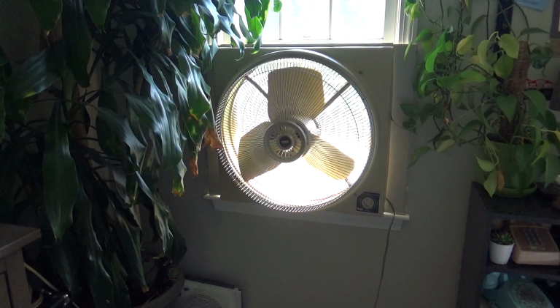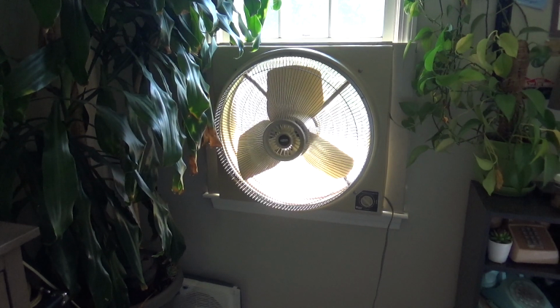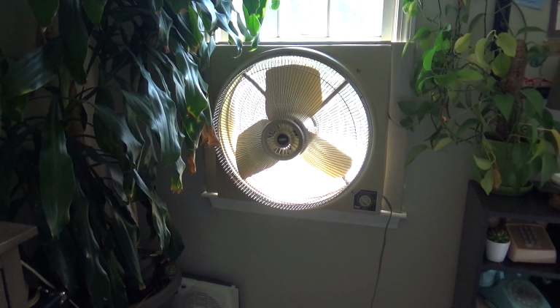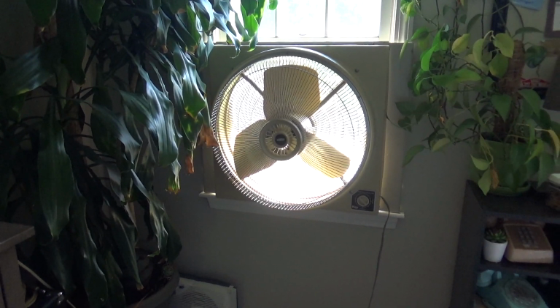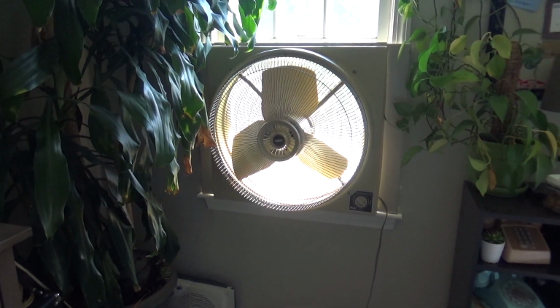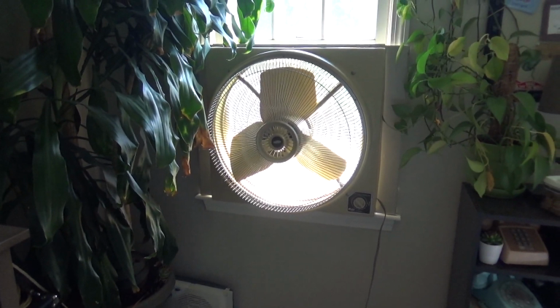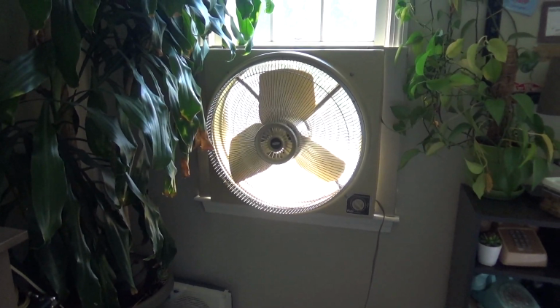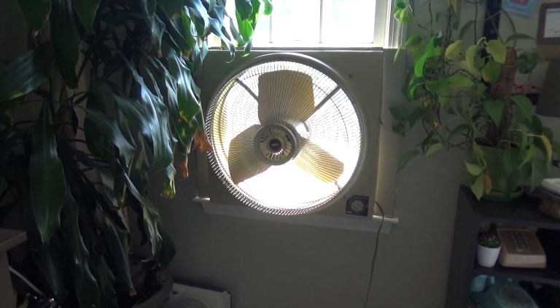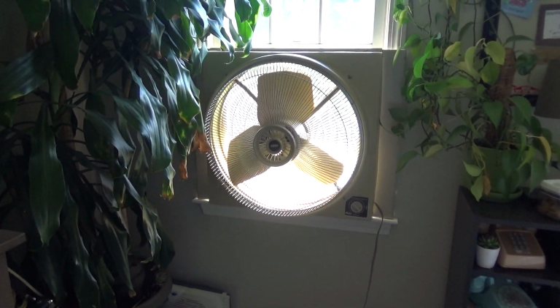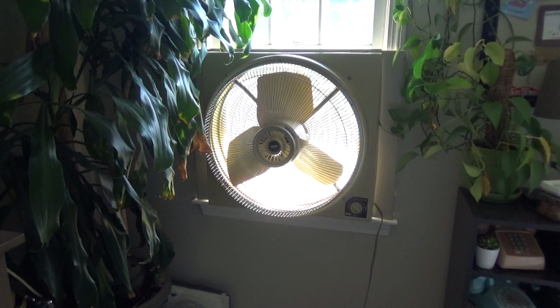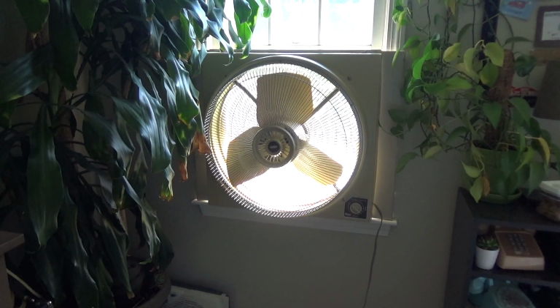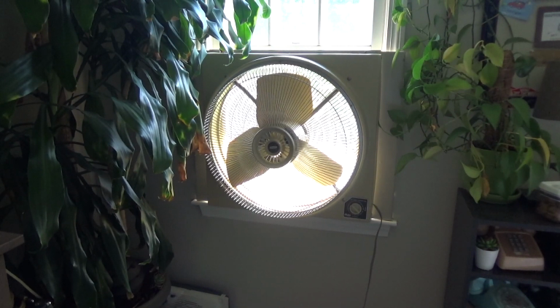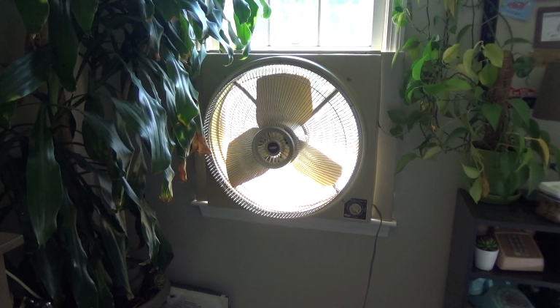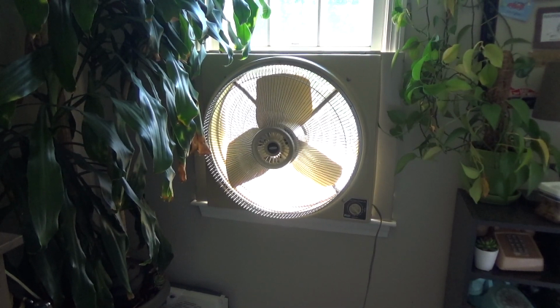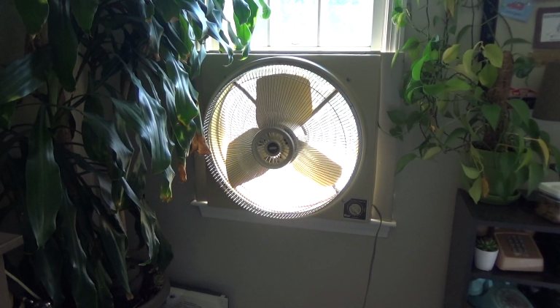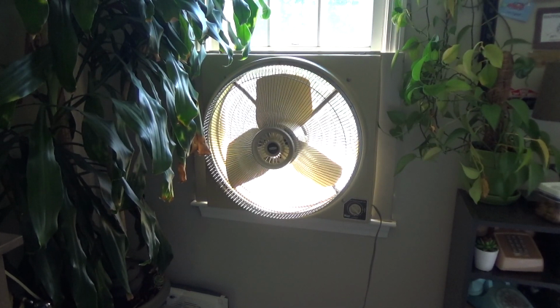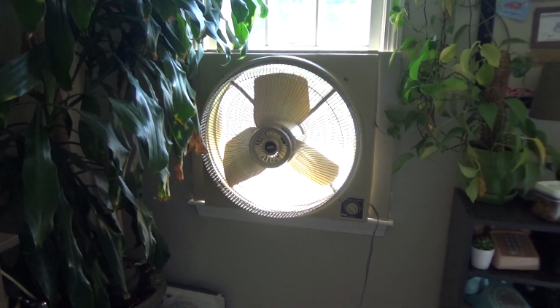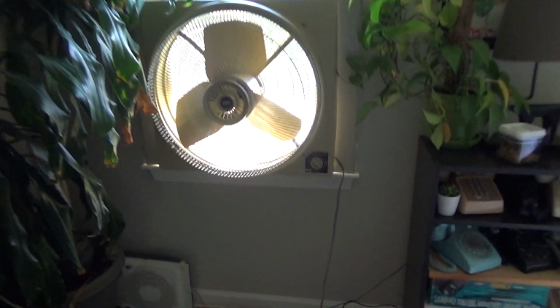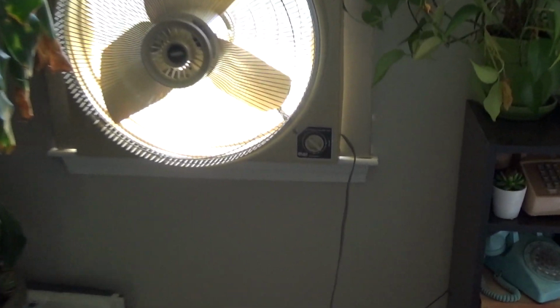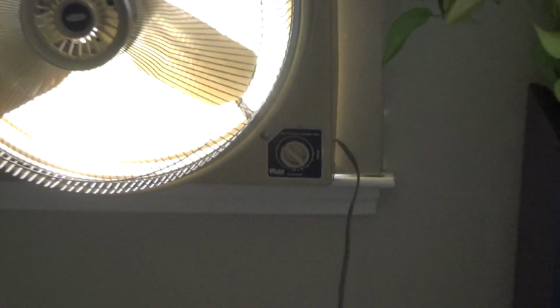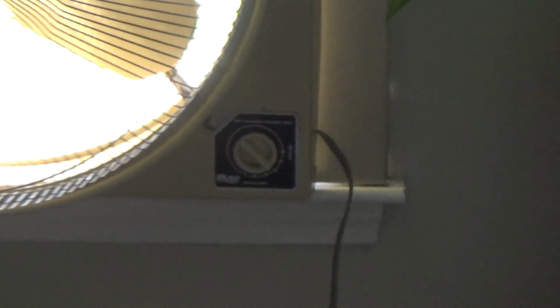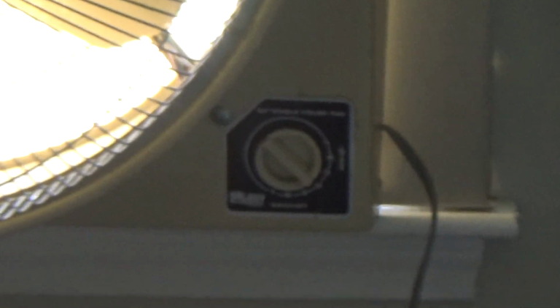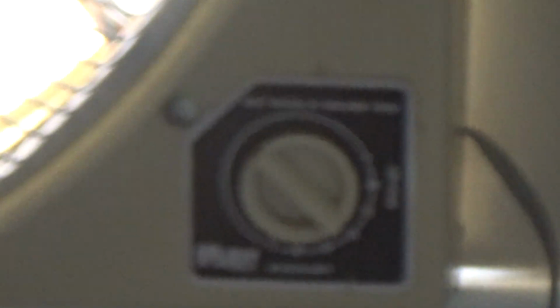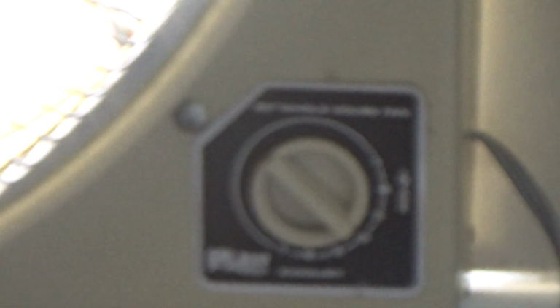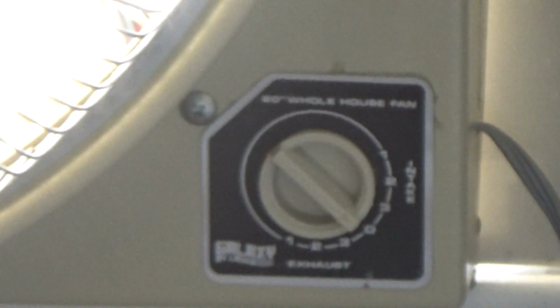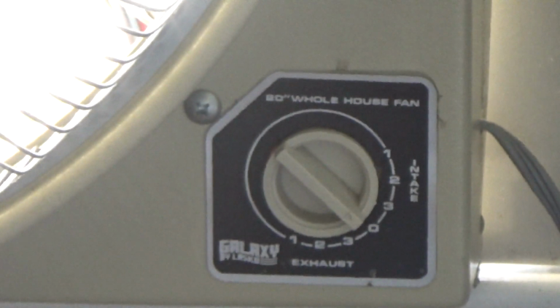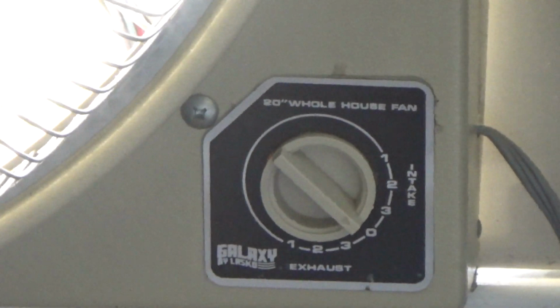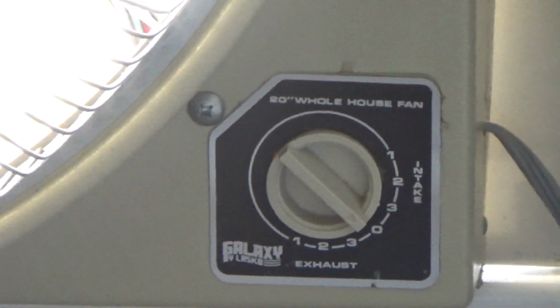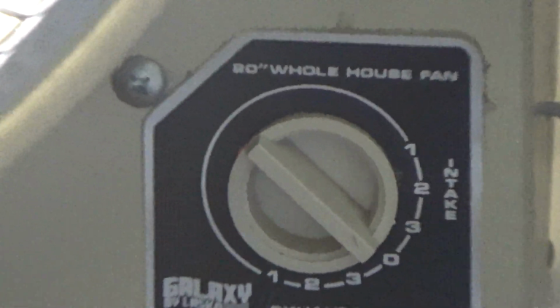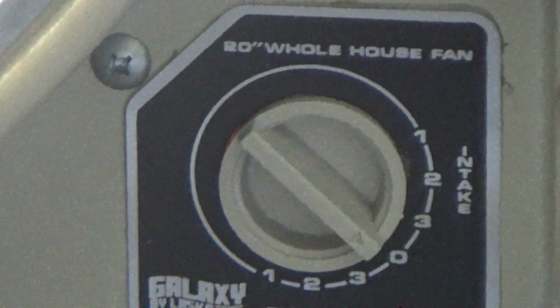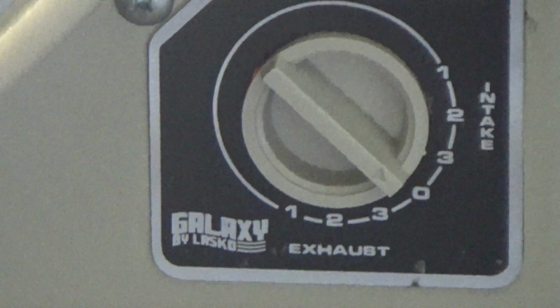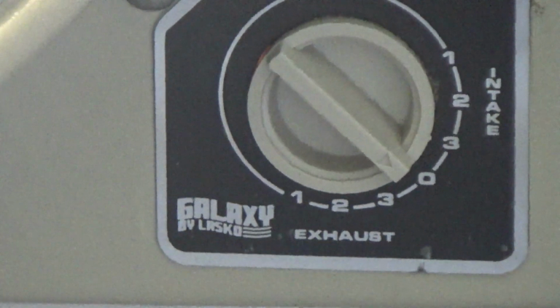Yo viewers, today we're finally going to be testing out this Dayton Galaxy Lasko 20 inch whole house fan. This is a 3-speed reversible model.